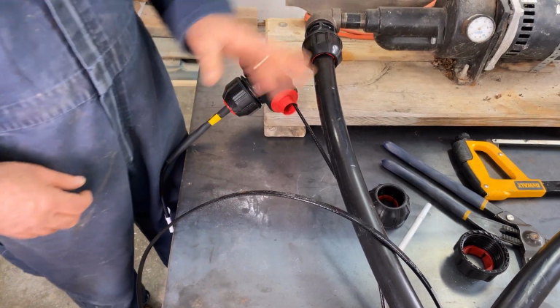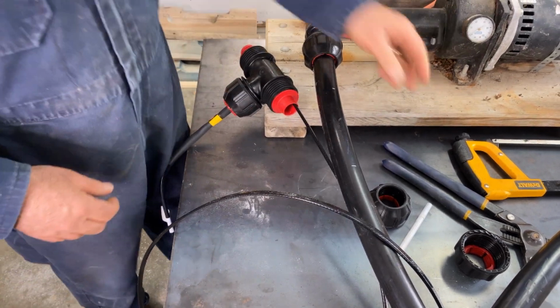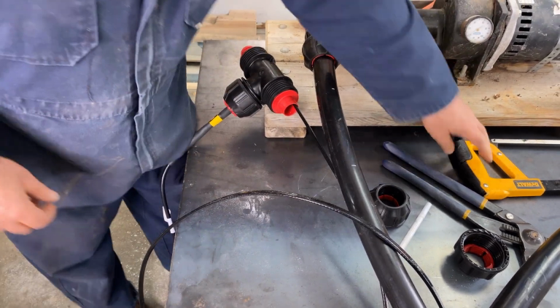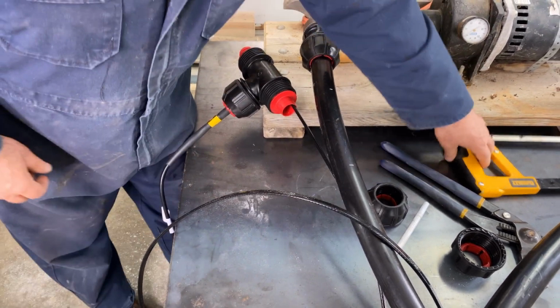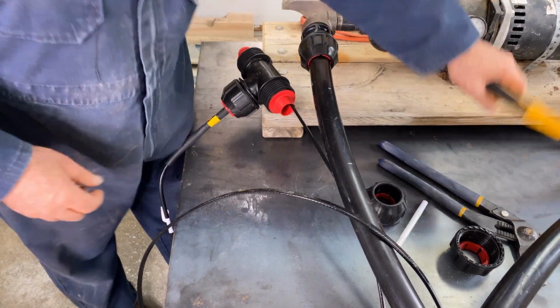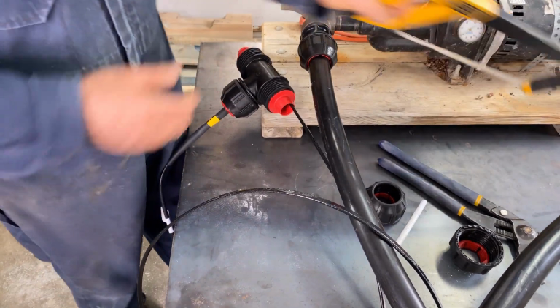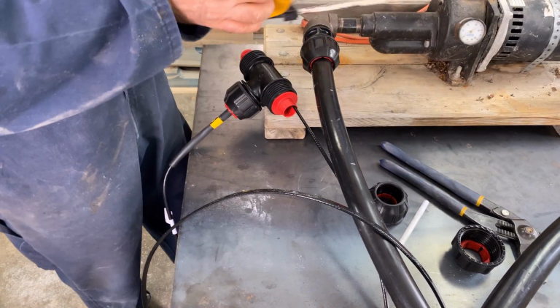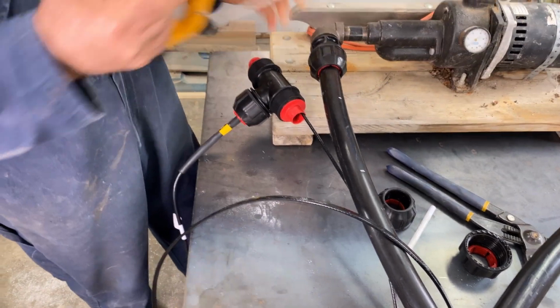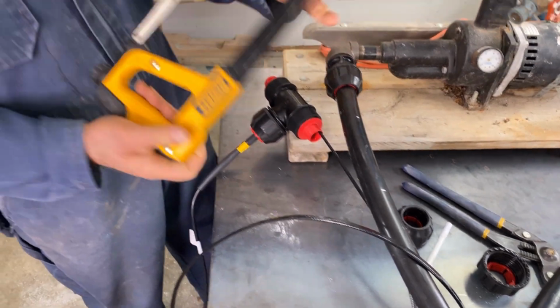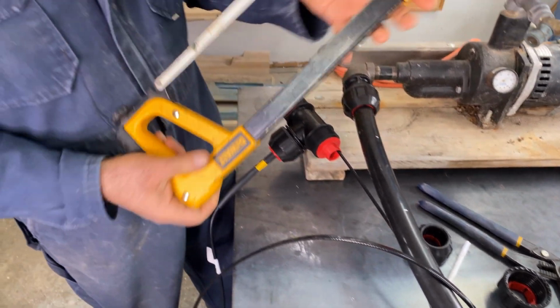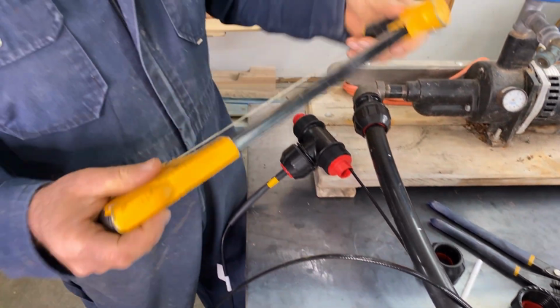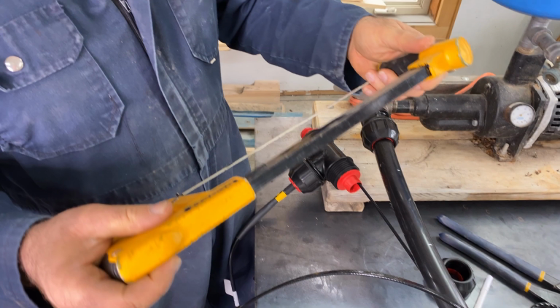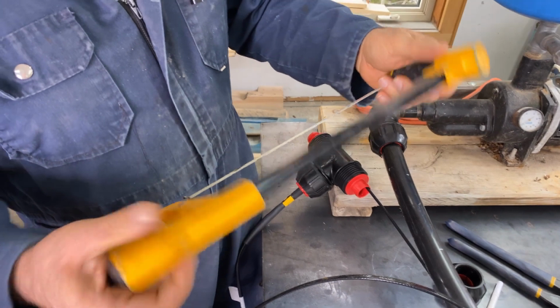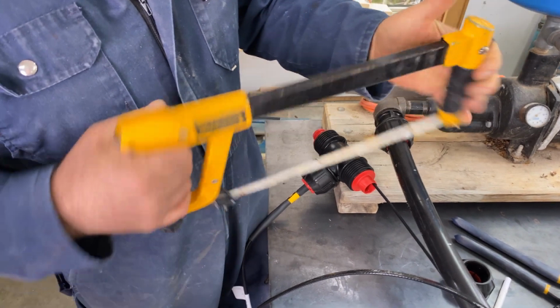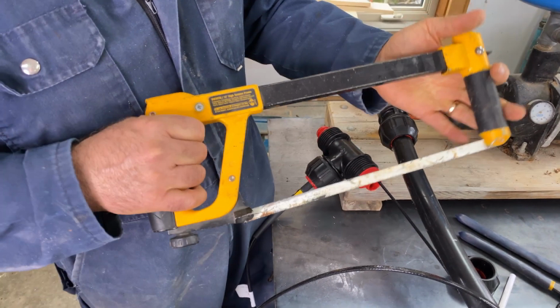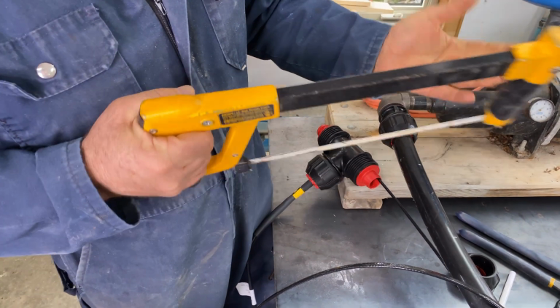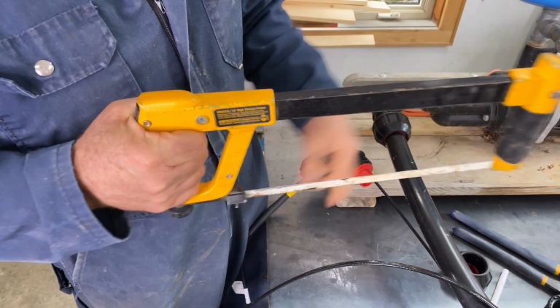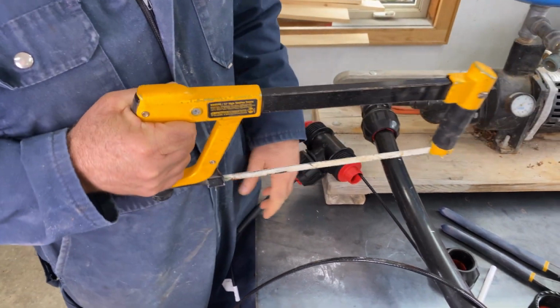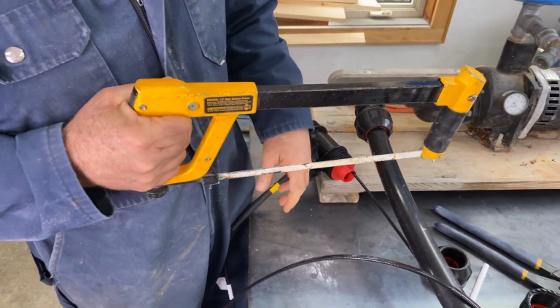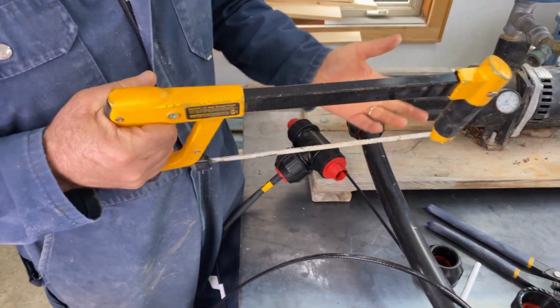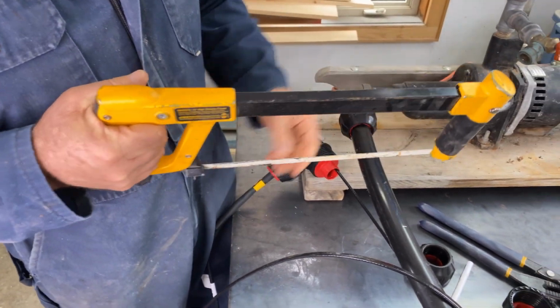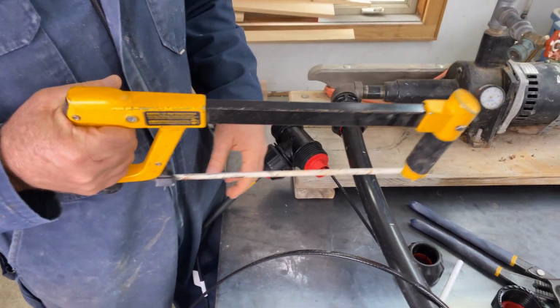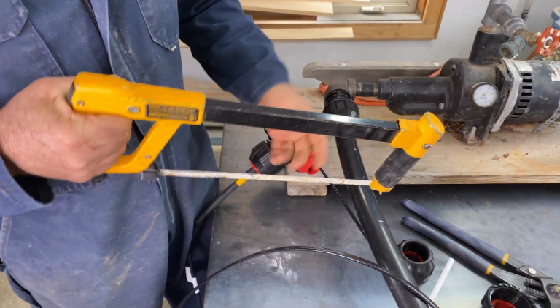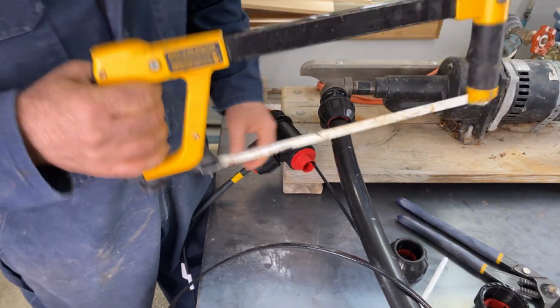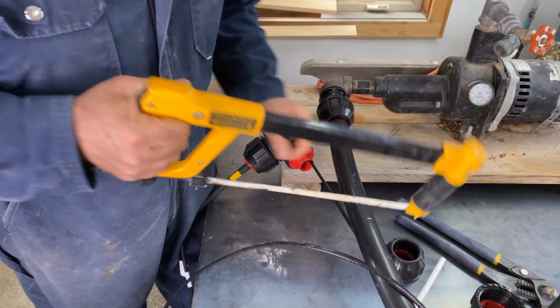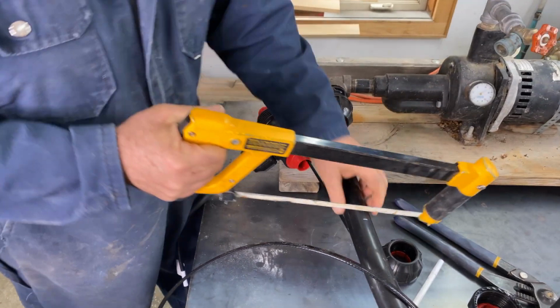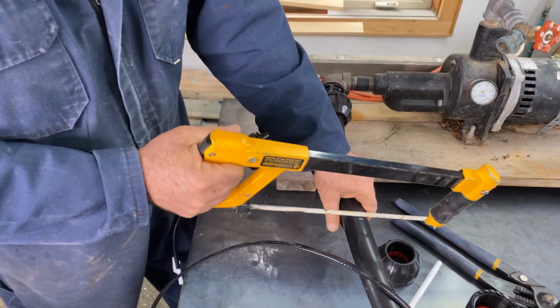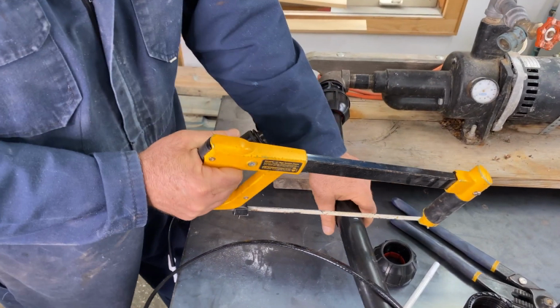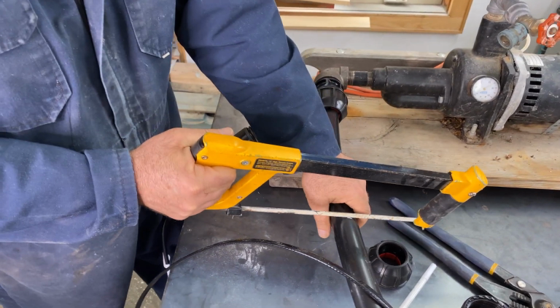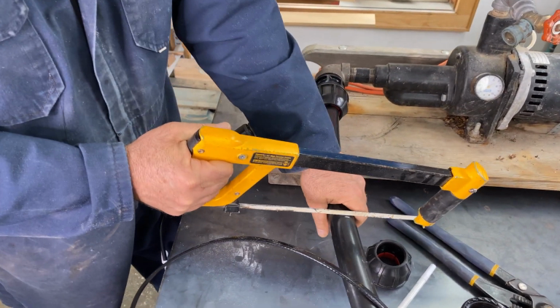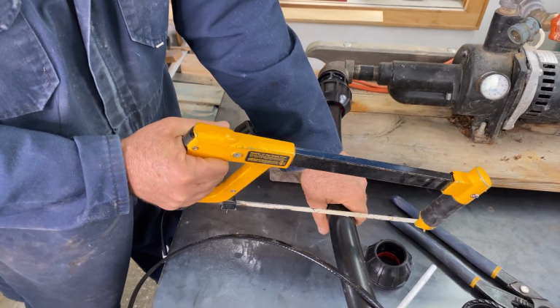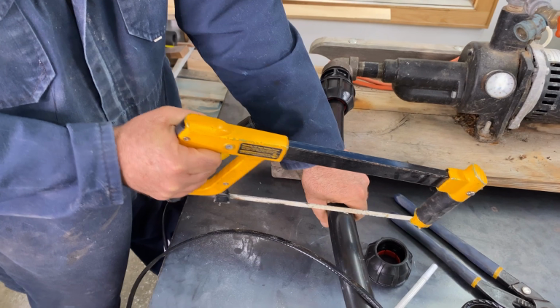A hacksaw is the best tool for slicing into pipe like this. It works fast and simply, just as you'll see here.